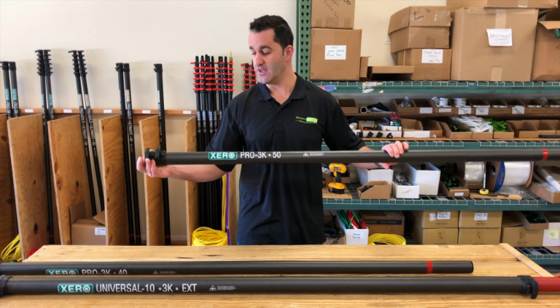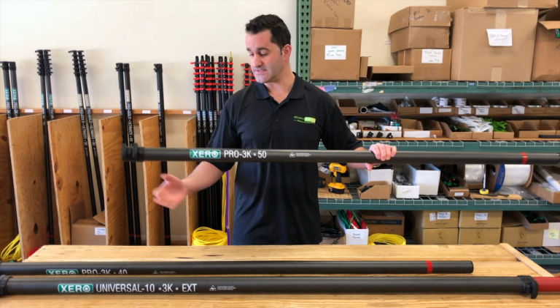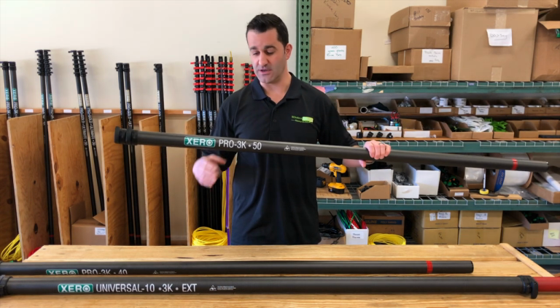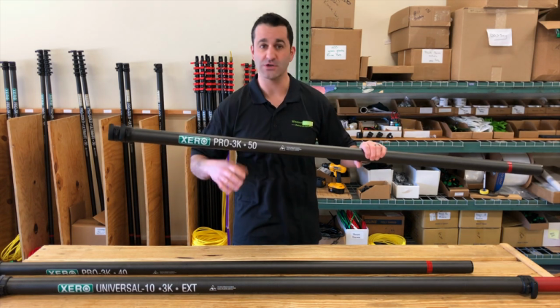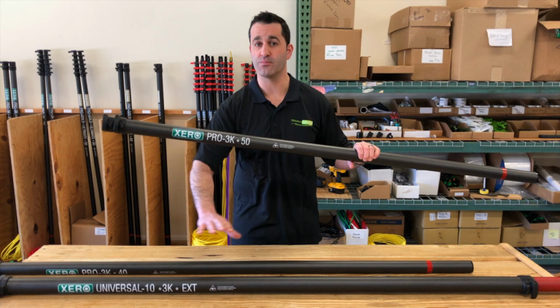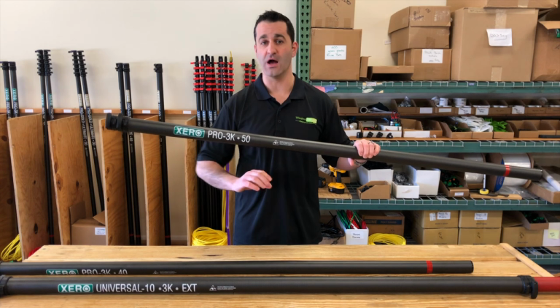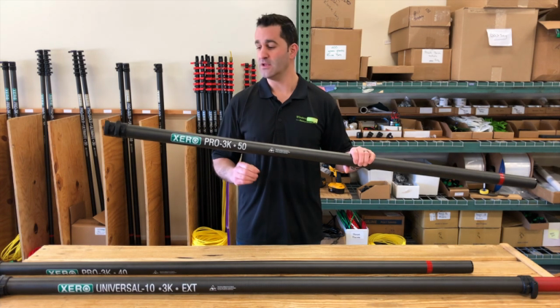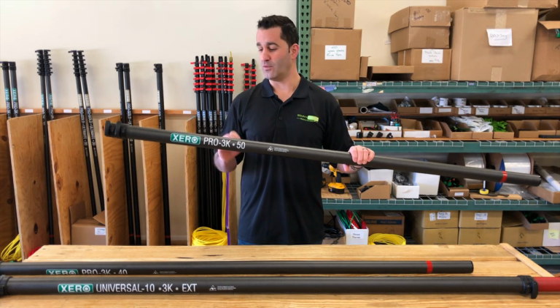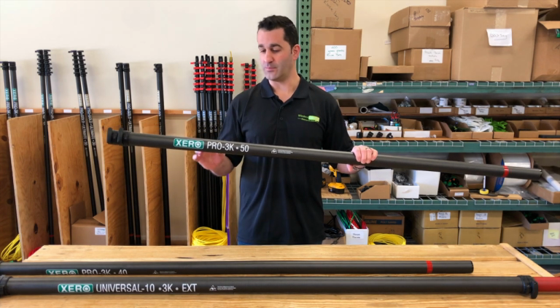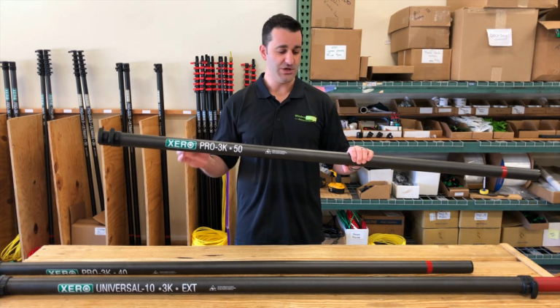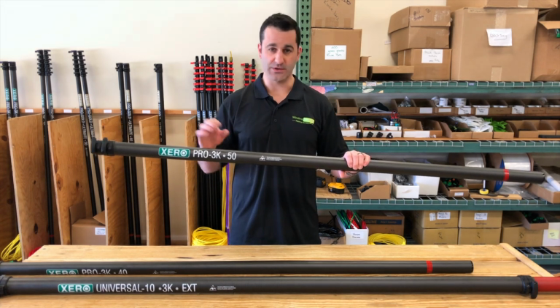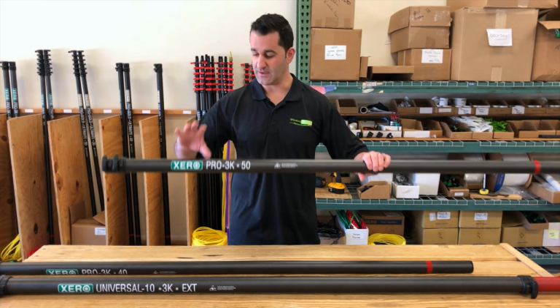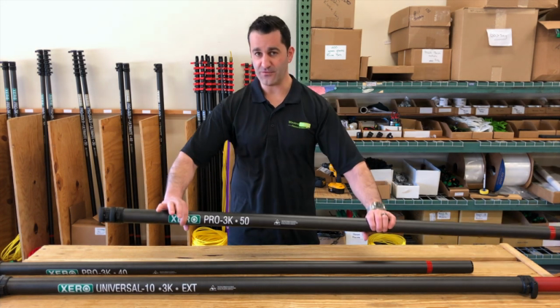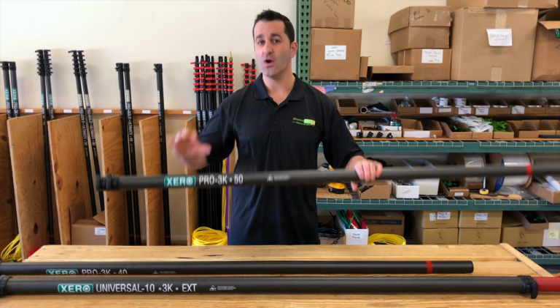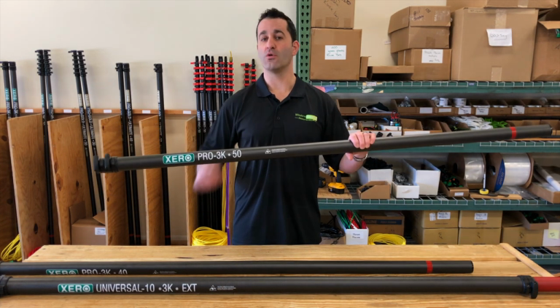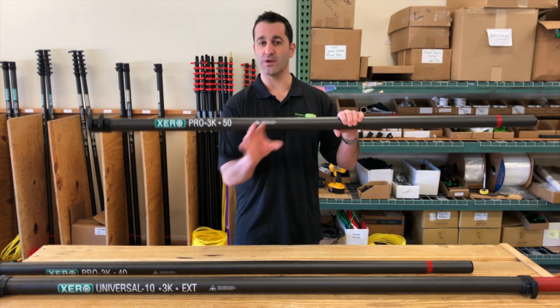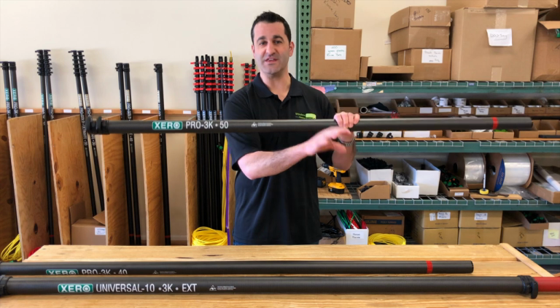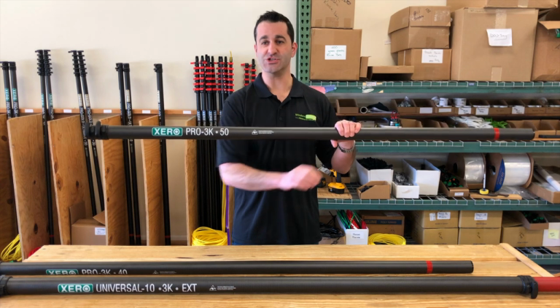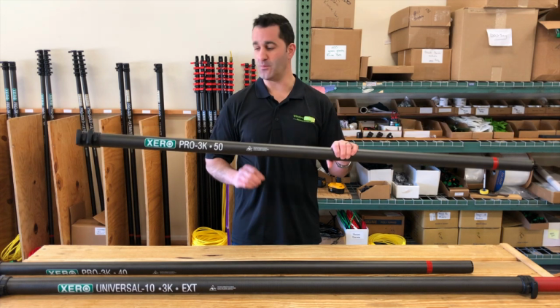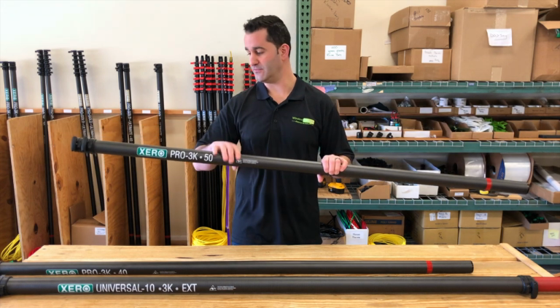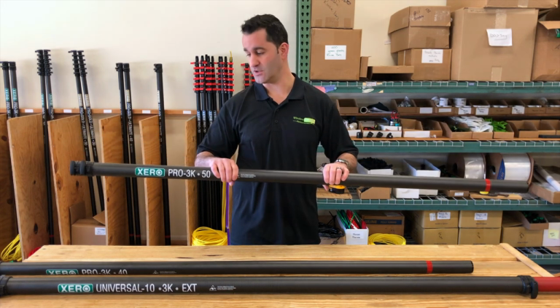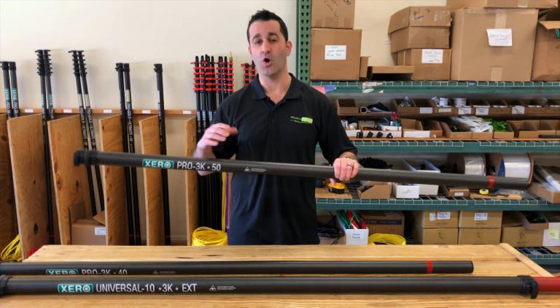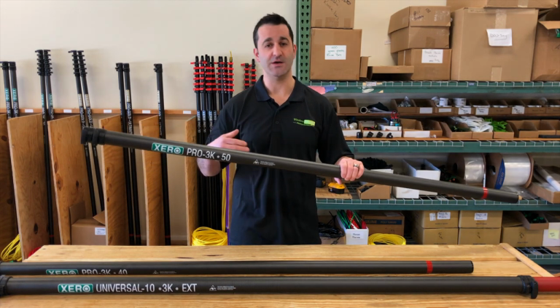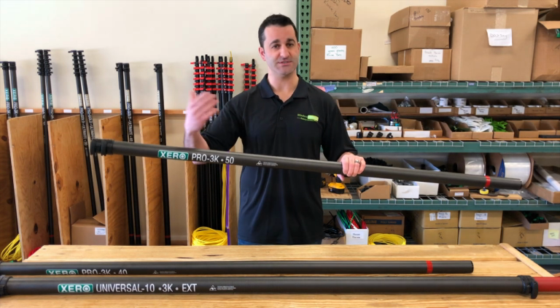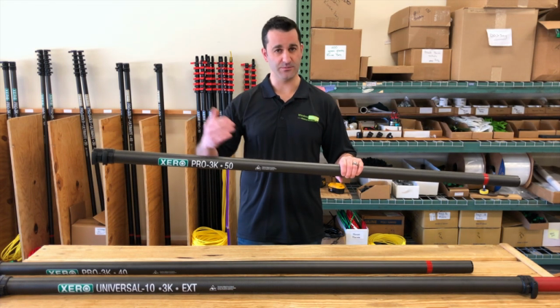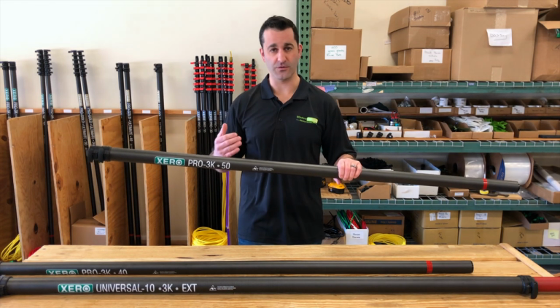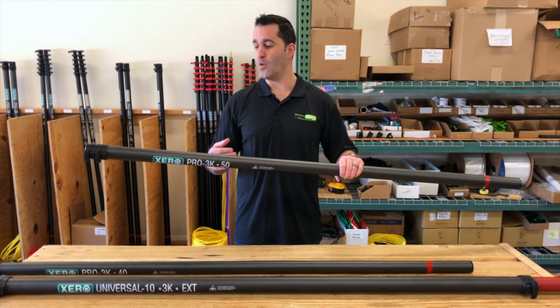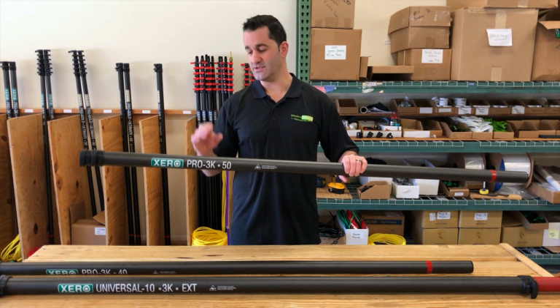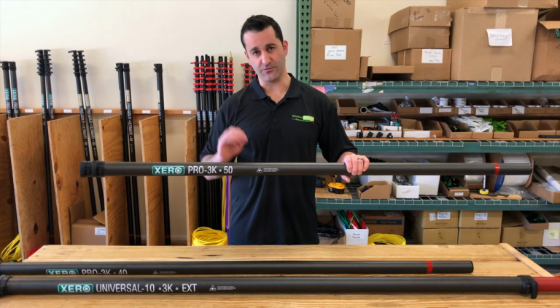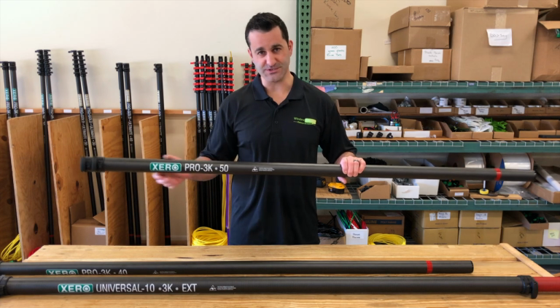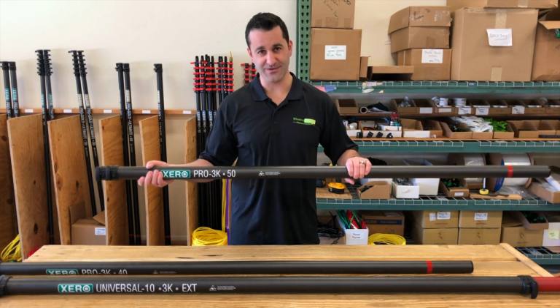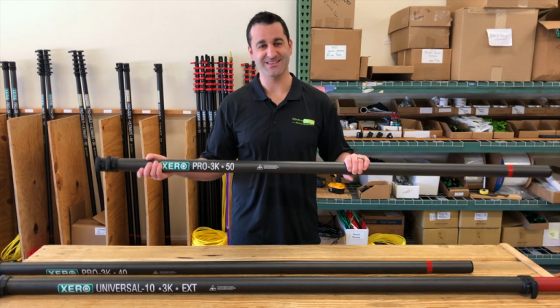Across the pro line of water fed poles, you can get the 50-footer or the 40 with extensions to go beyond 50 feet. Hope this helps you understand why you see some different options out there. Thanks.